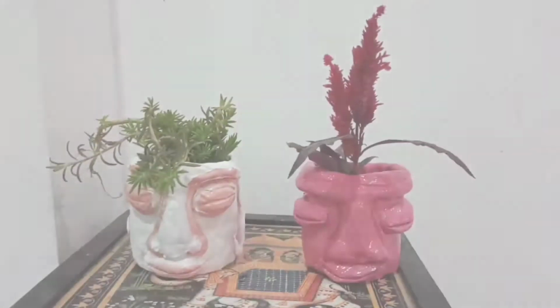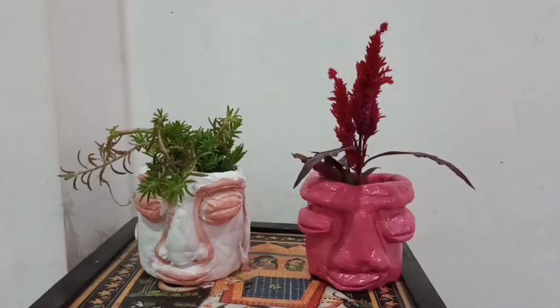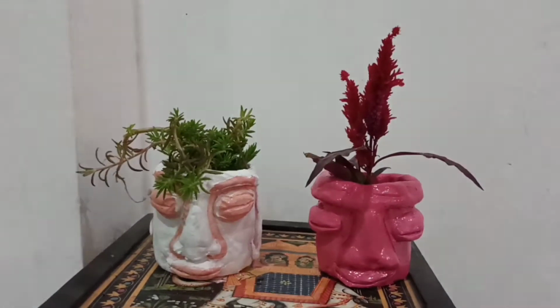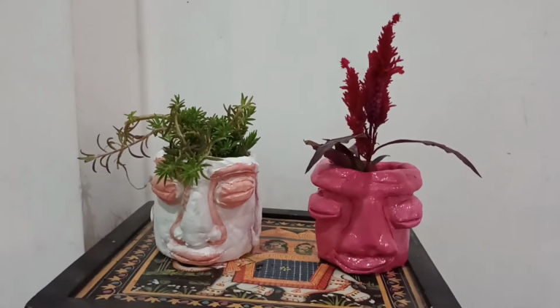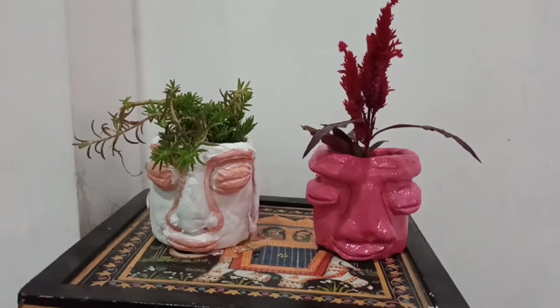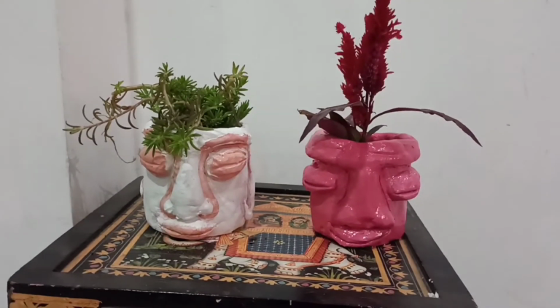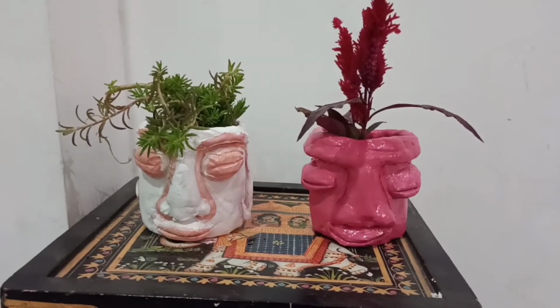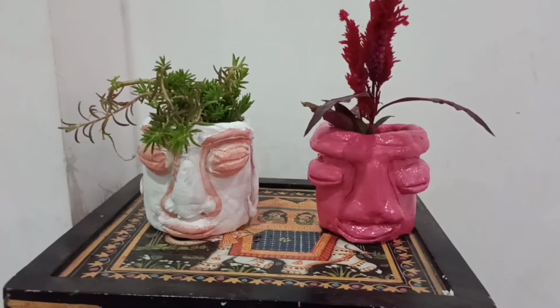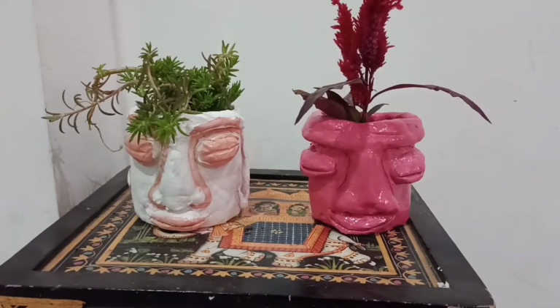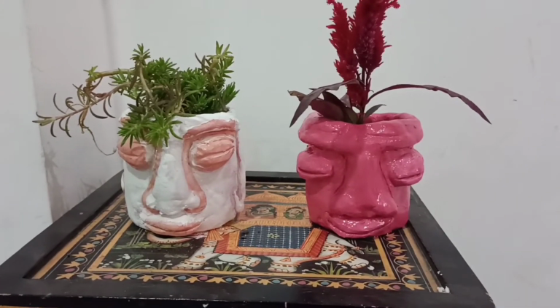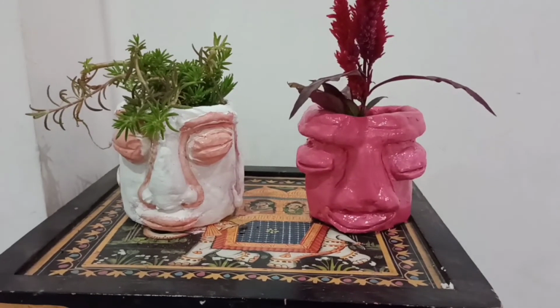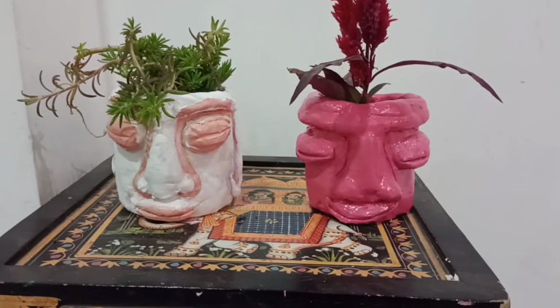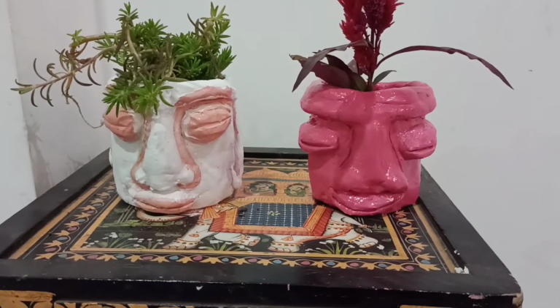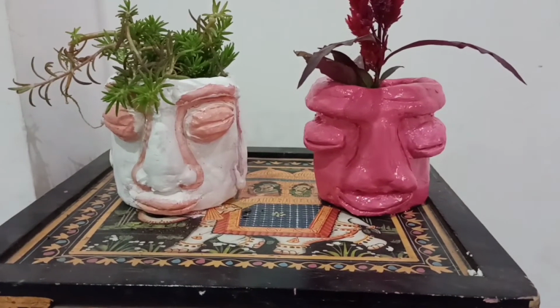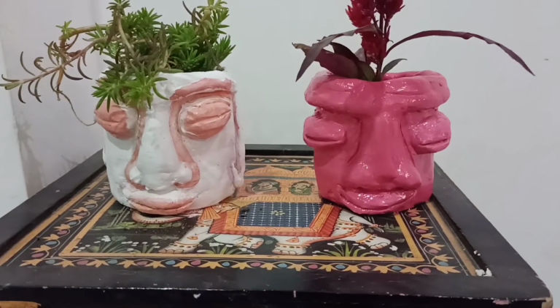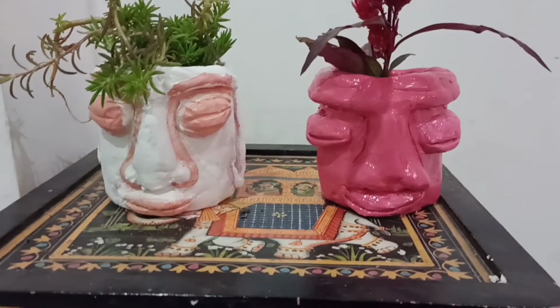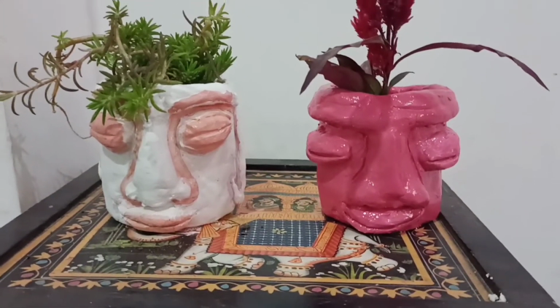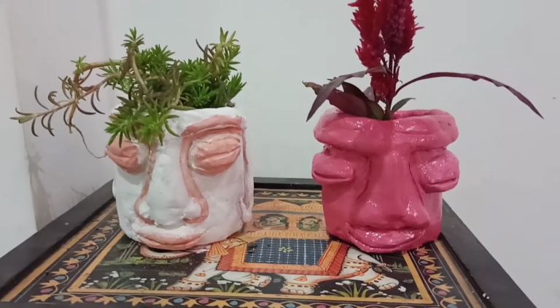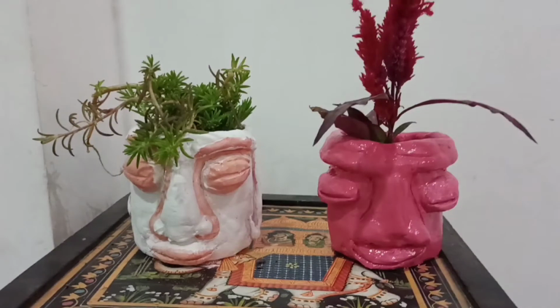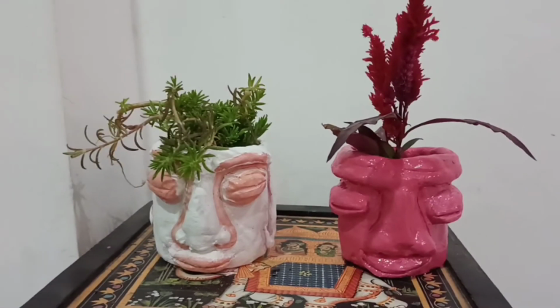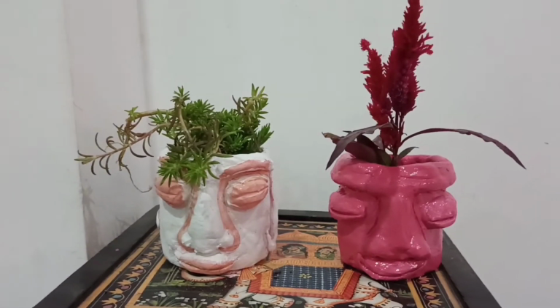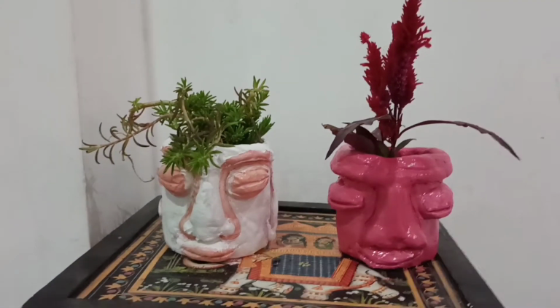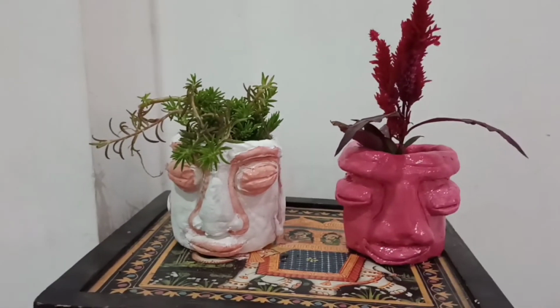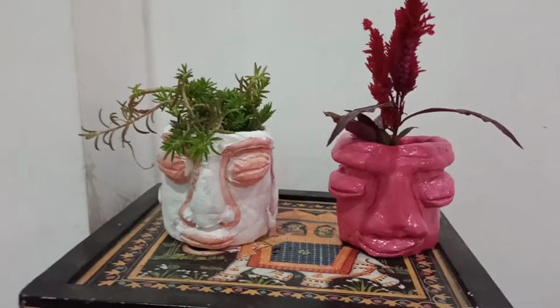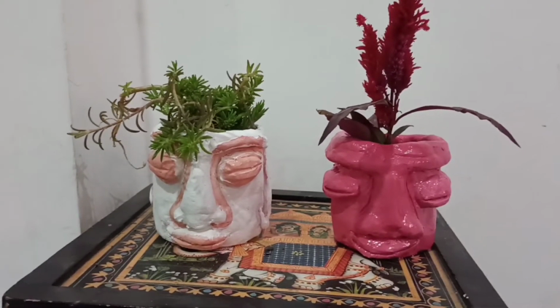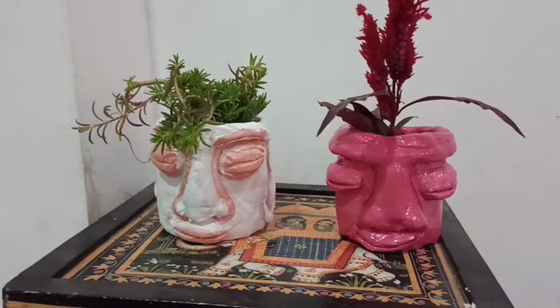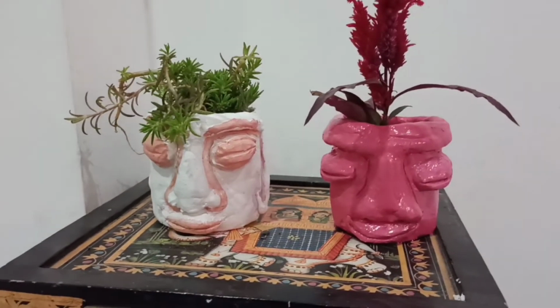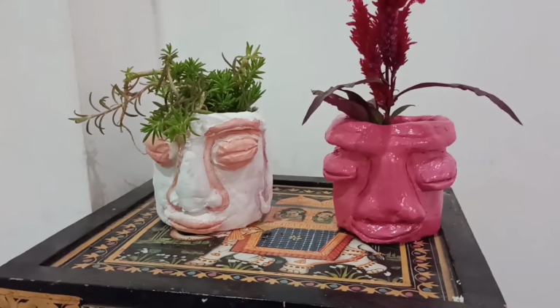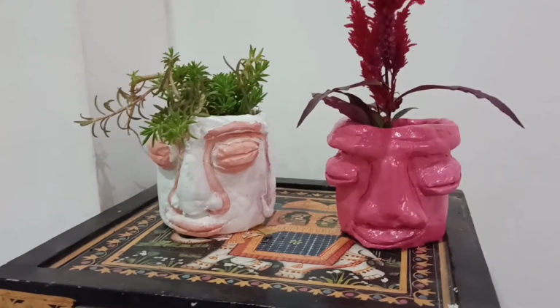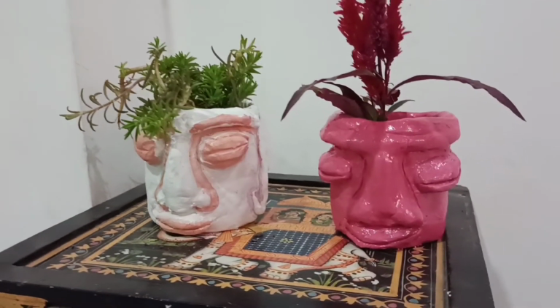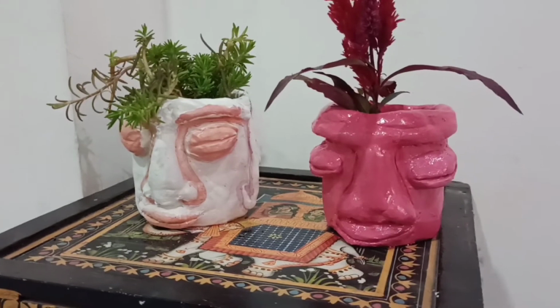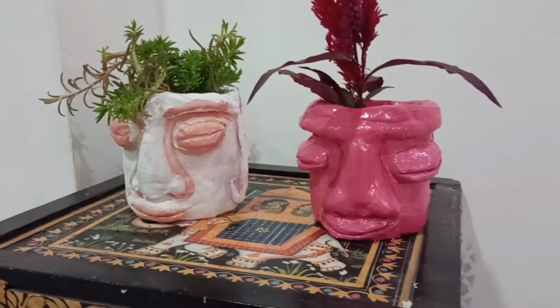This is the final result and it turned out so beautifully. I put it on a side table and placed some plants on it. That's it for the video — if you liked it, please hit the like button and subscribe to my channel. Thank you for watching.